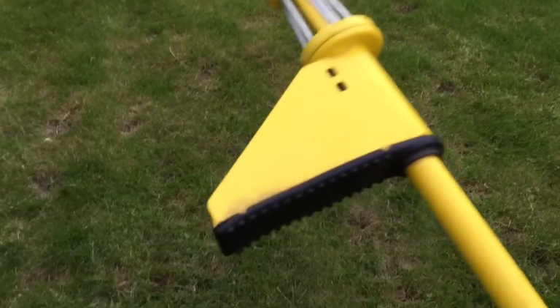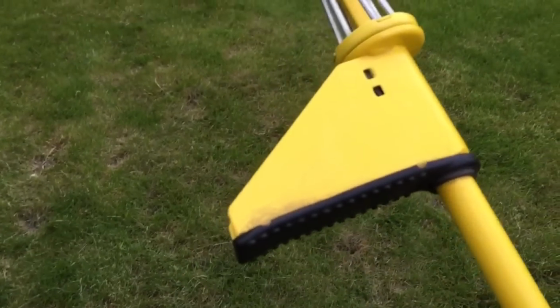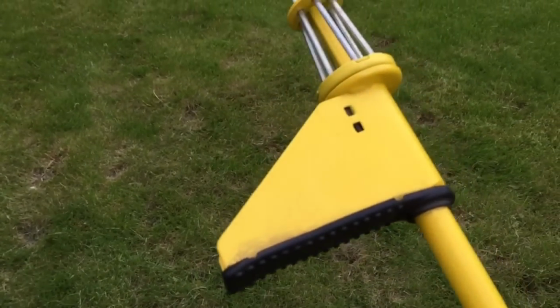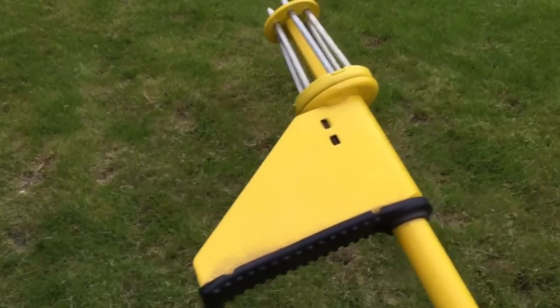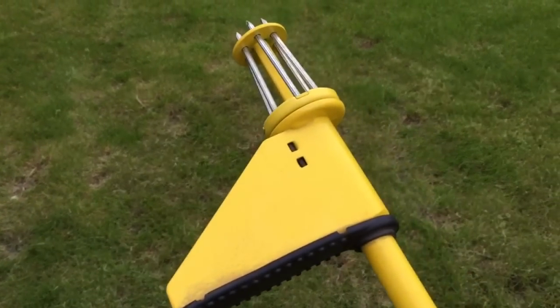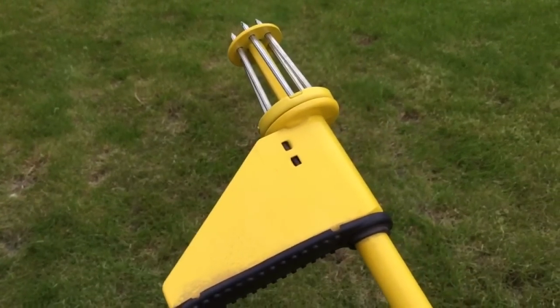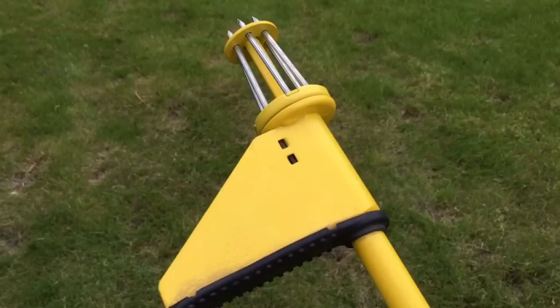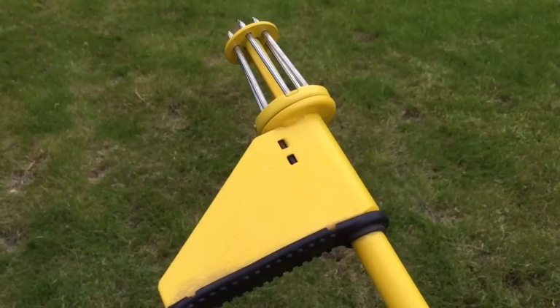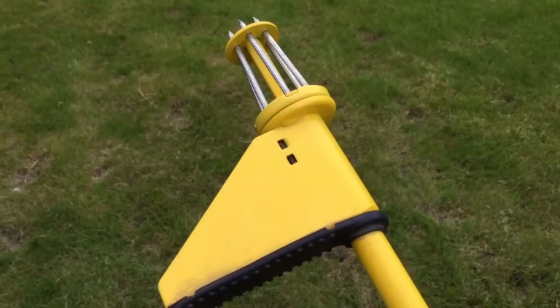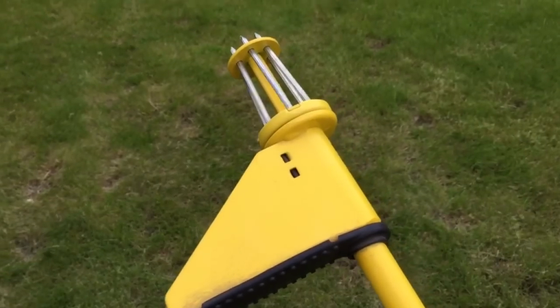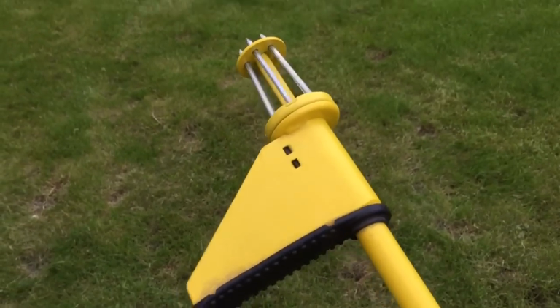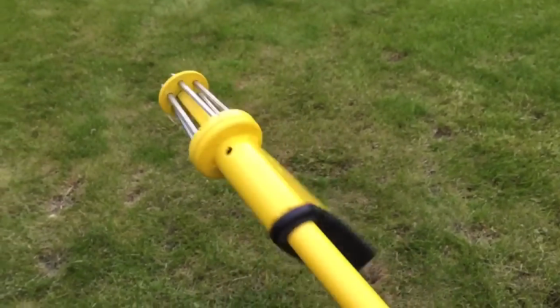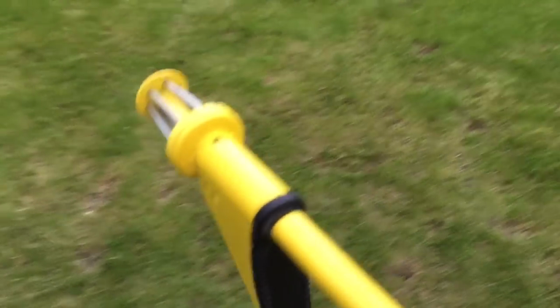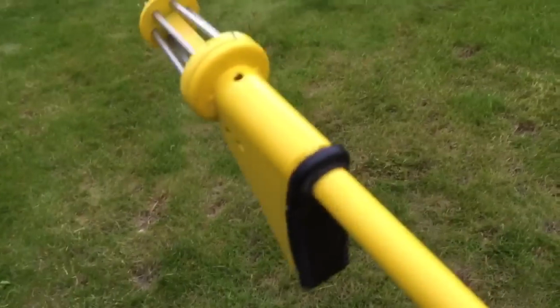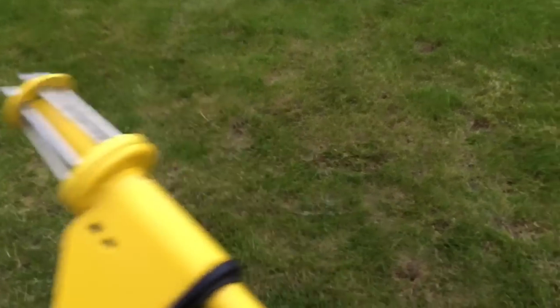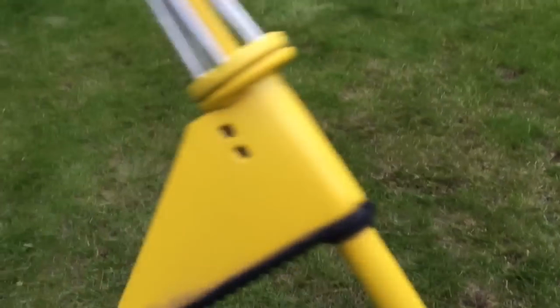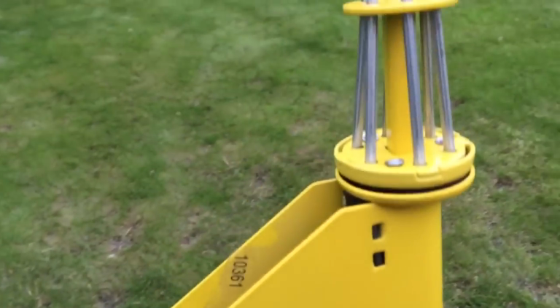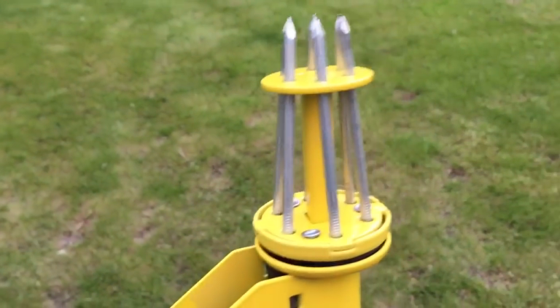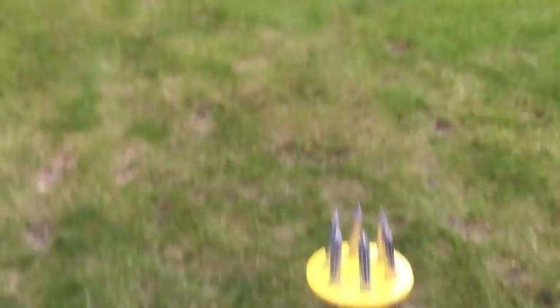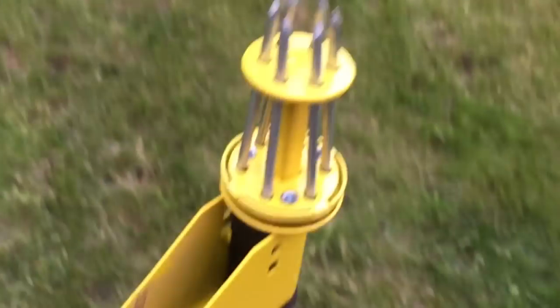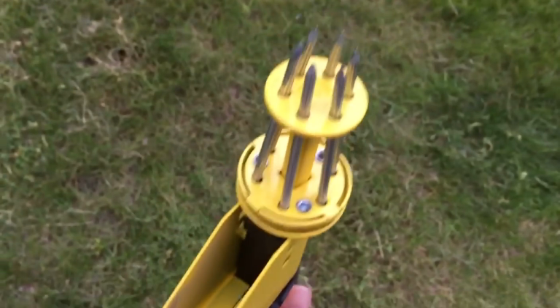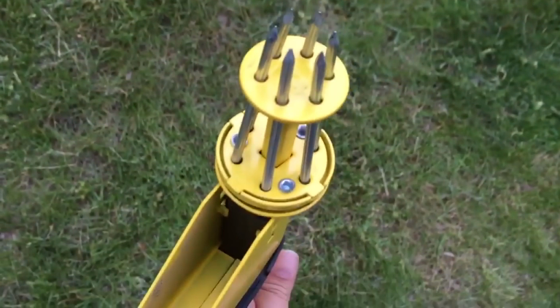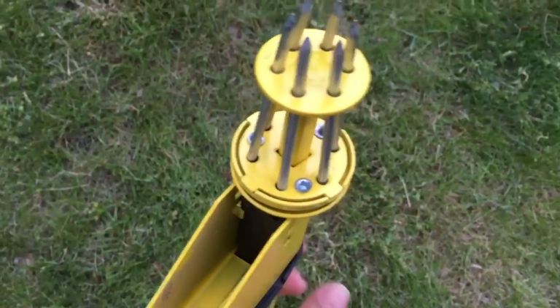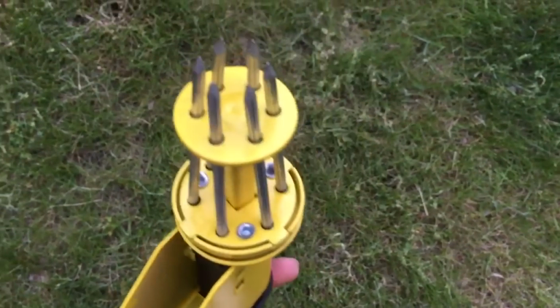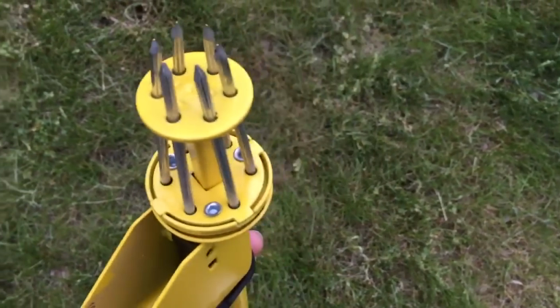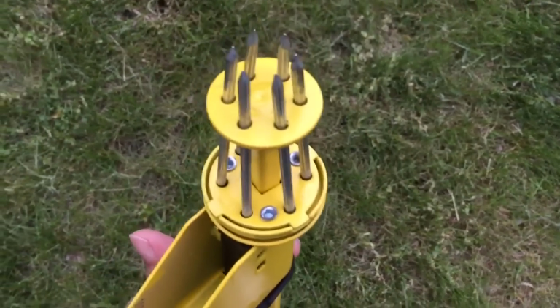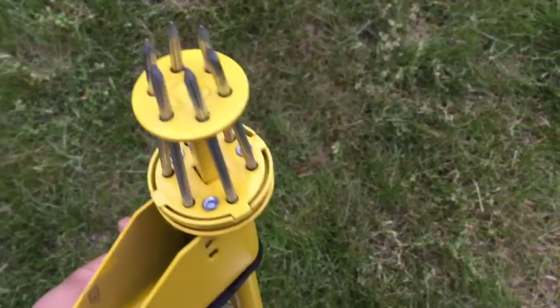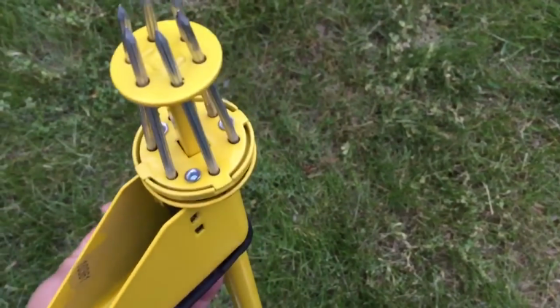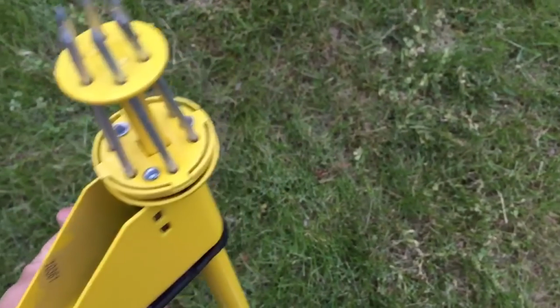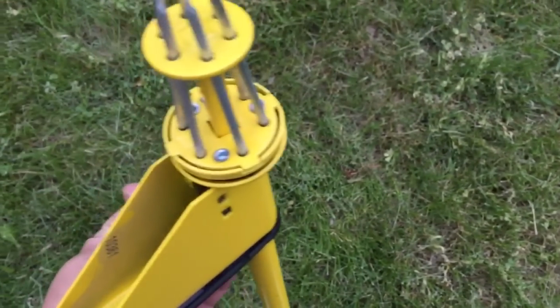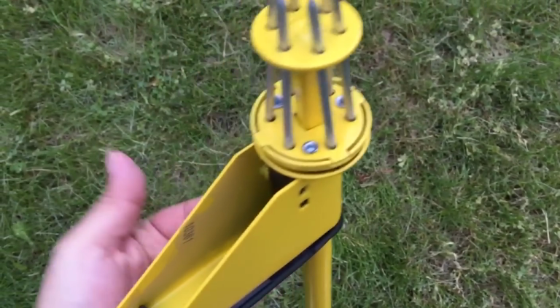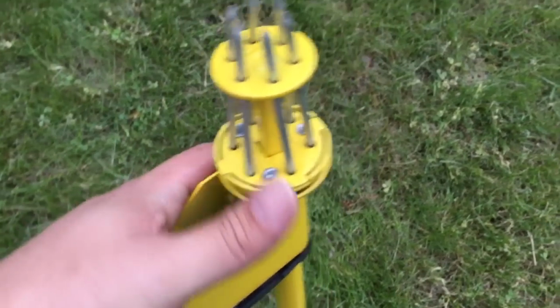I bought this new on Amazon, and so people have it, but generally the weed pullers they have now are a little bit different construction. I'm not sure why. In one of the more recent ones I bought, I actually returned it because it didn't work nearly as well as this one.